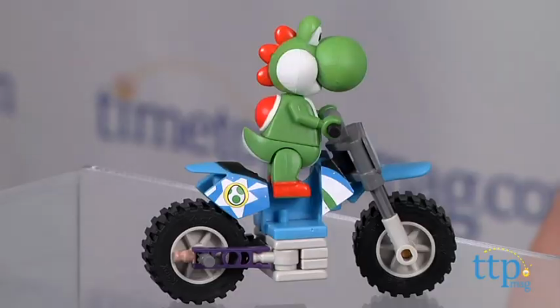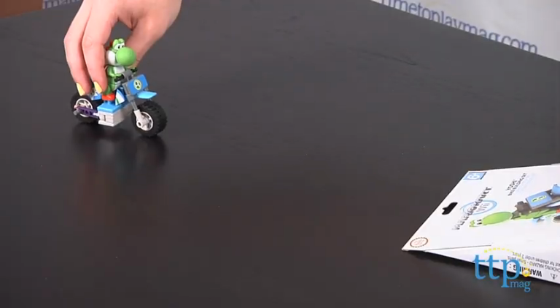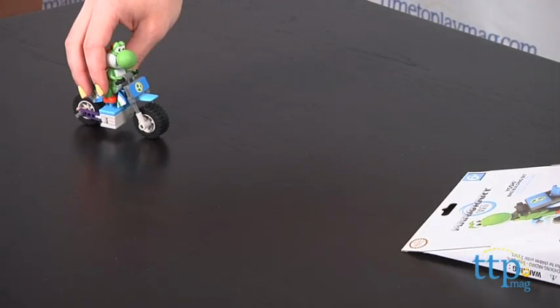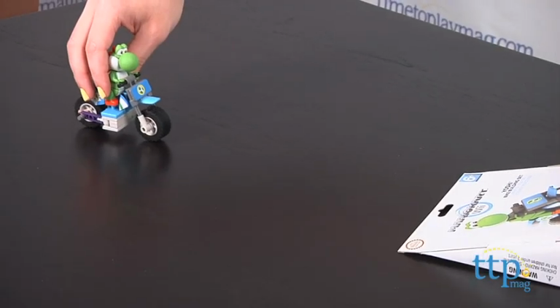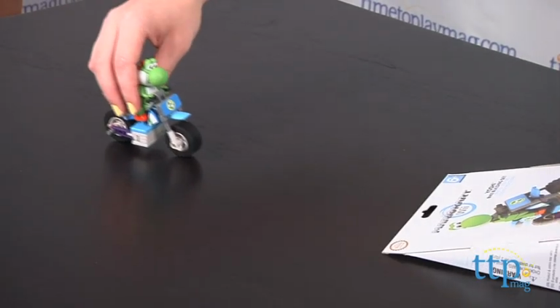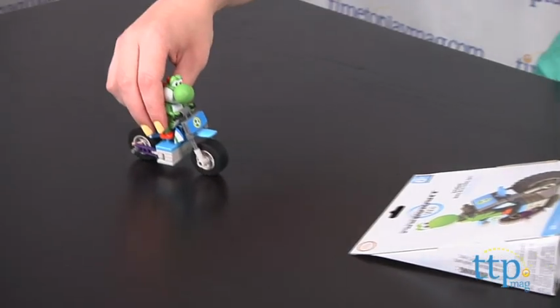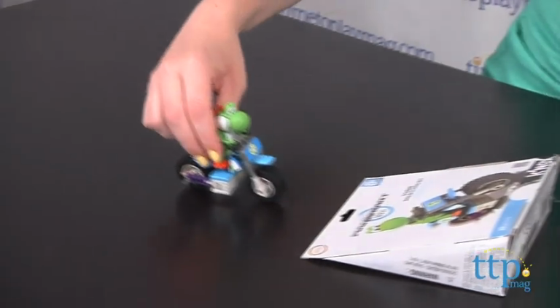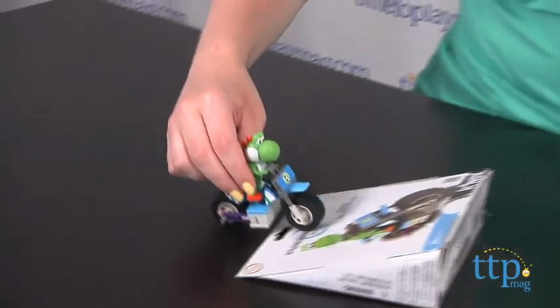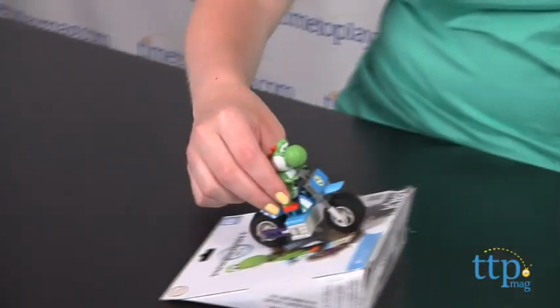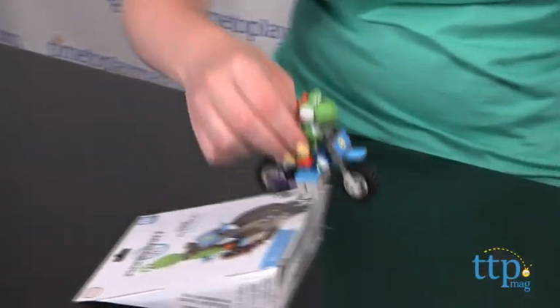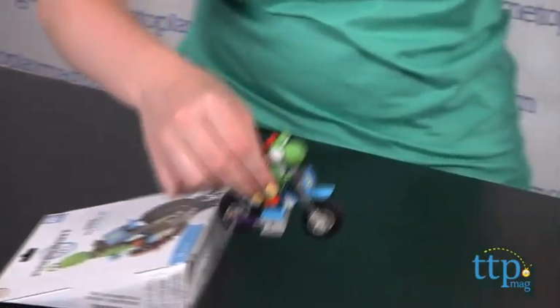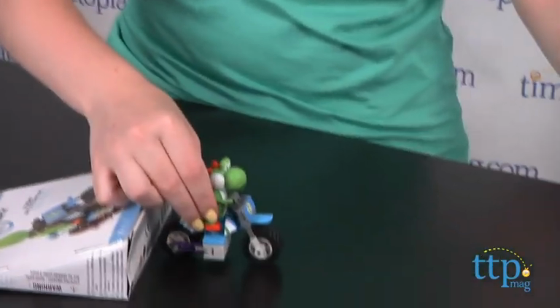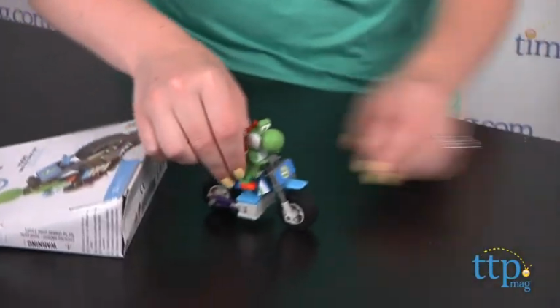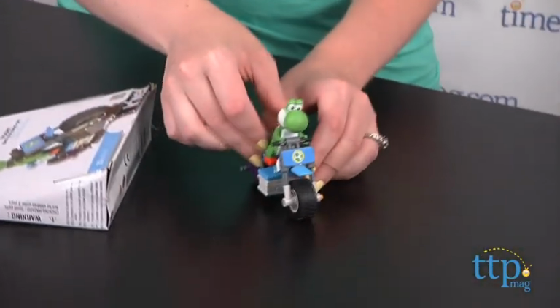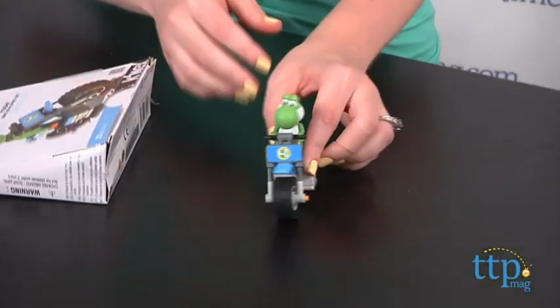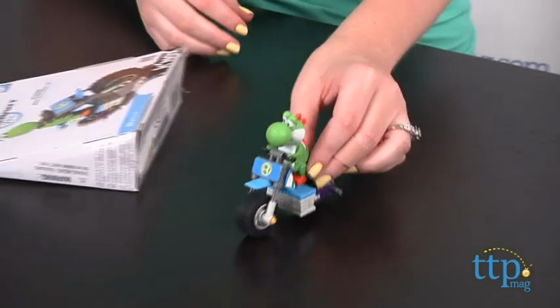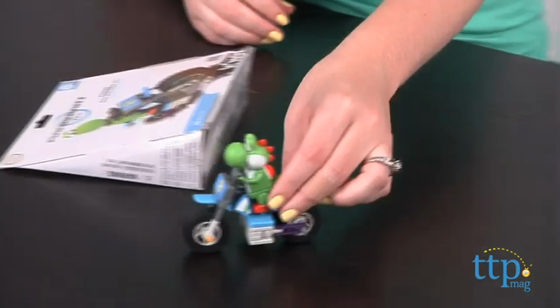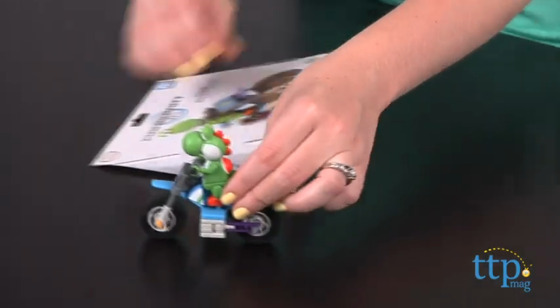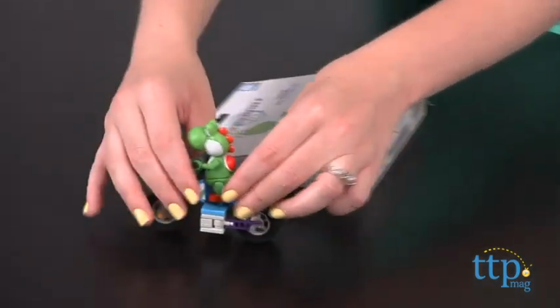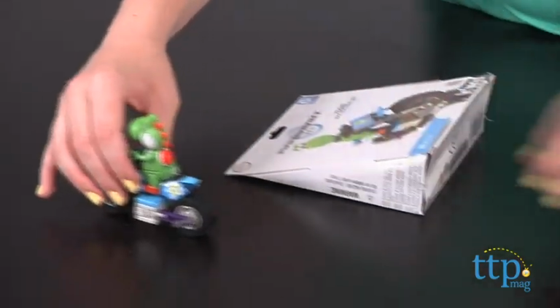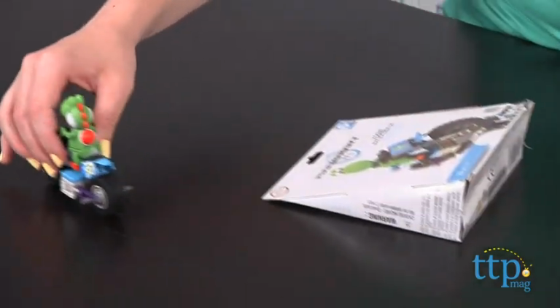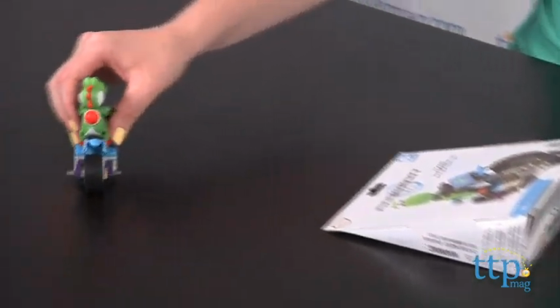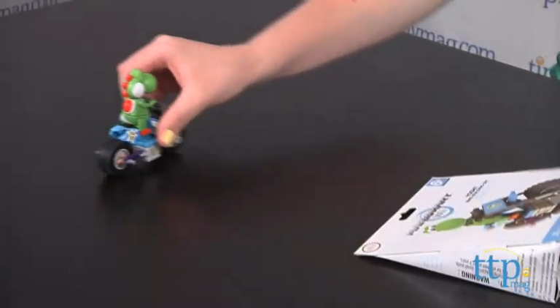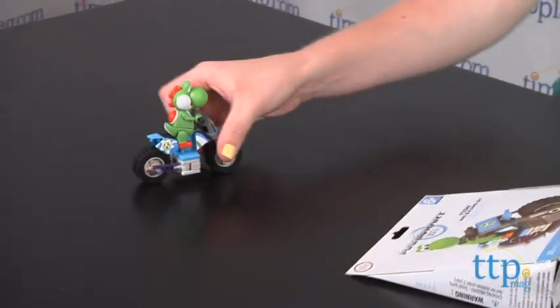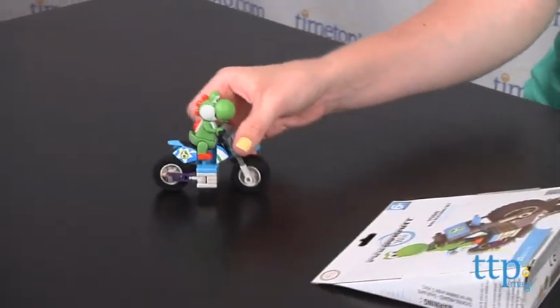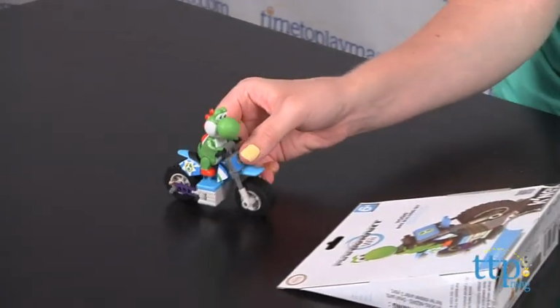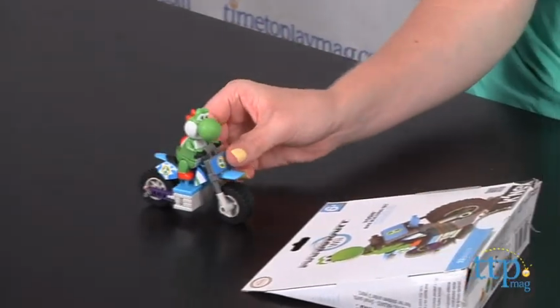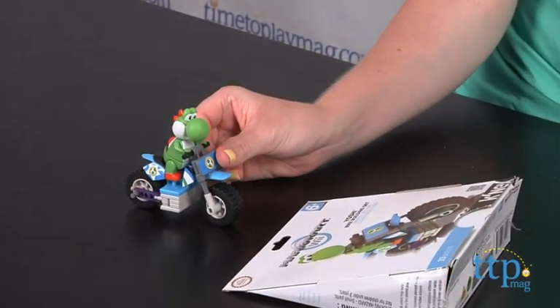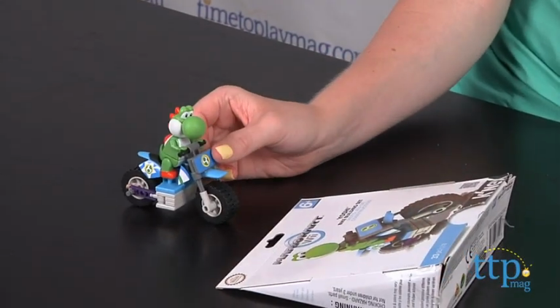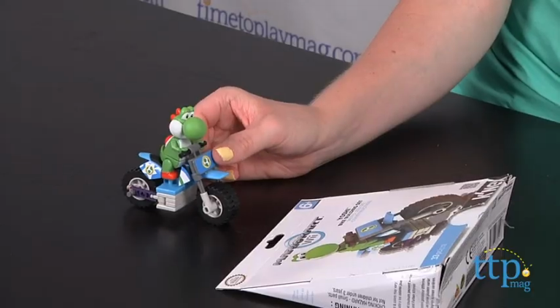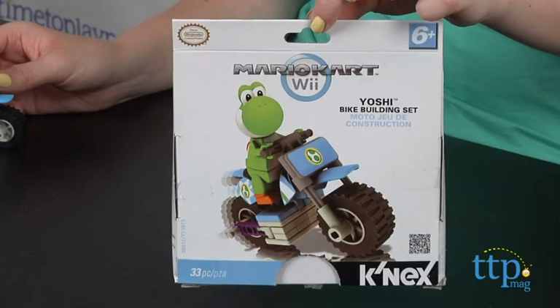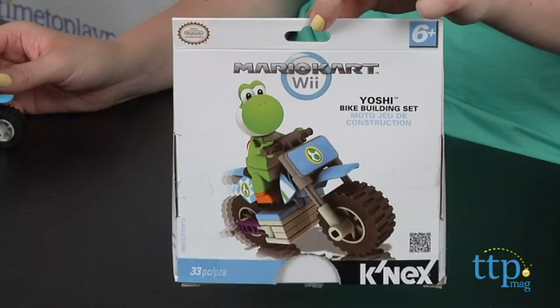The bike has real working wheels, and you can use the package as a ramp for the bike, but the package is kind of flimsy. If you do decide to use it as a ramp, be careful opening the package so that you don't tear it and render it unusable.